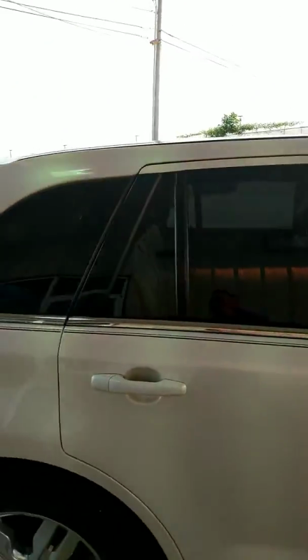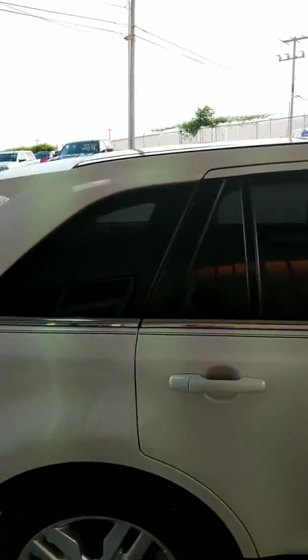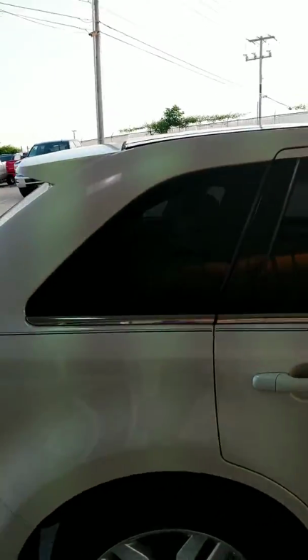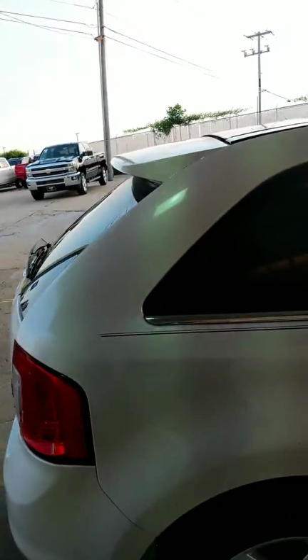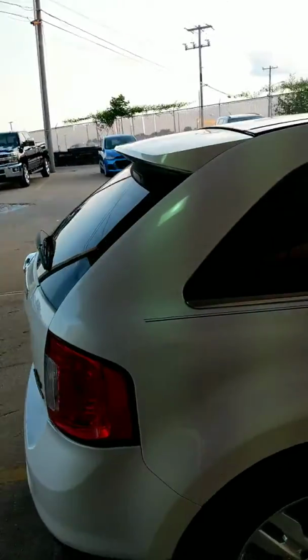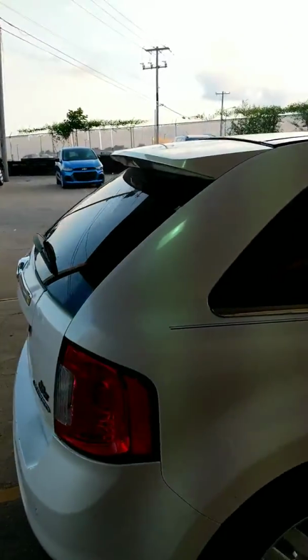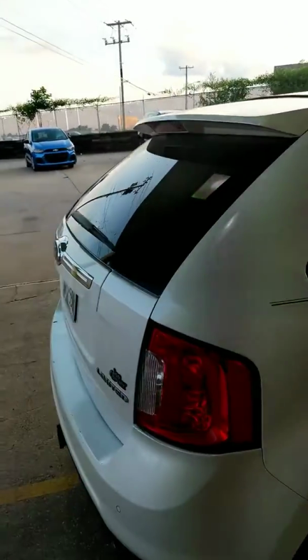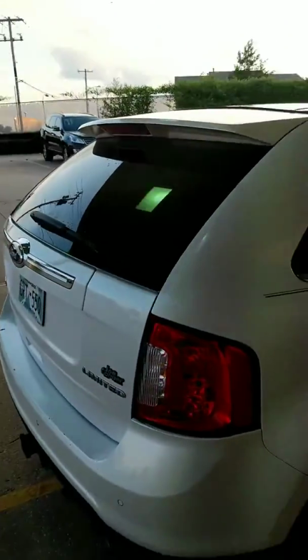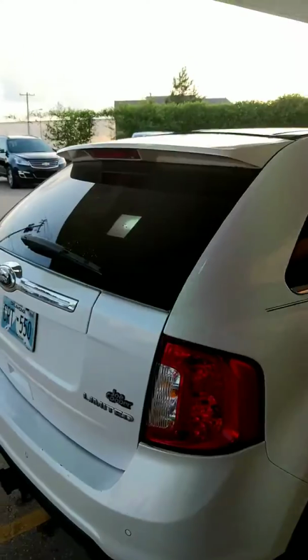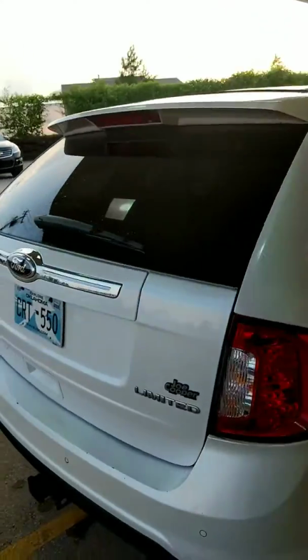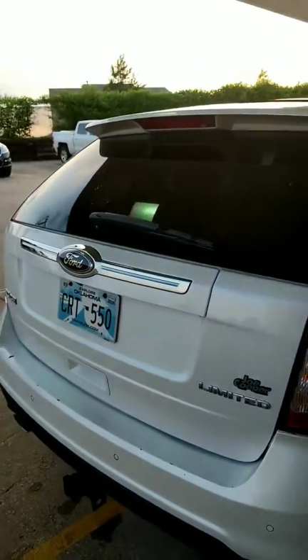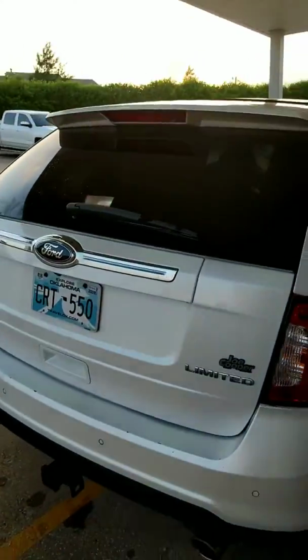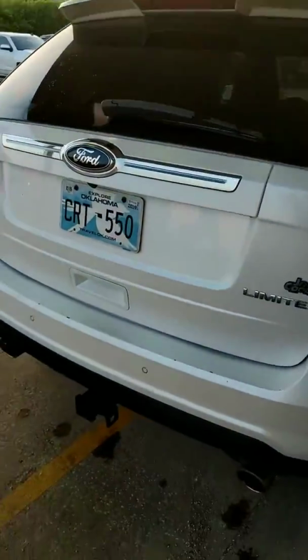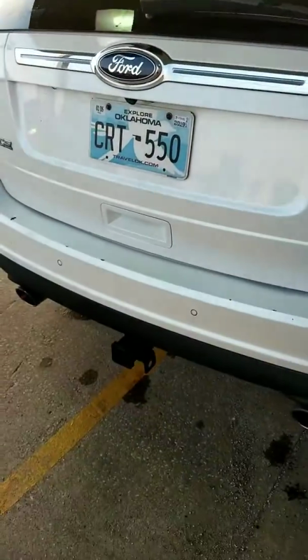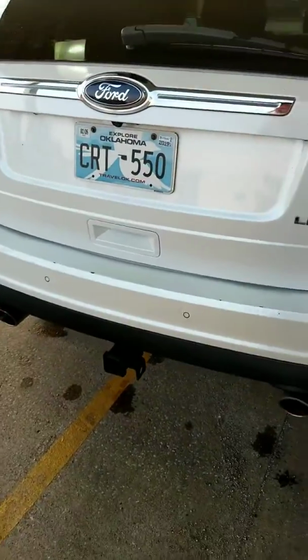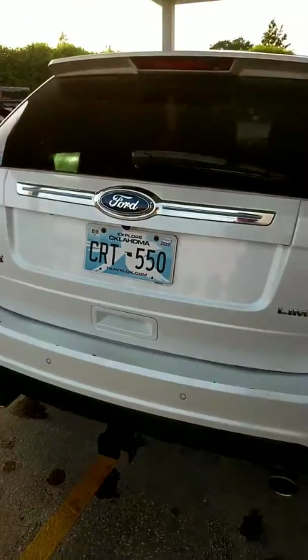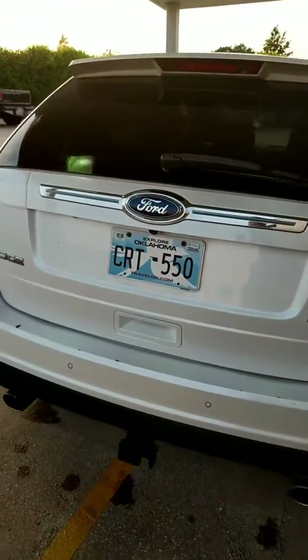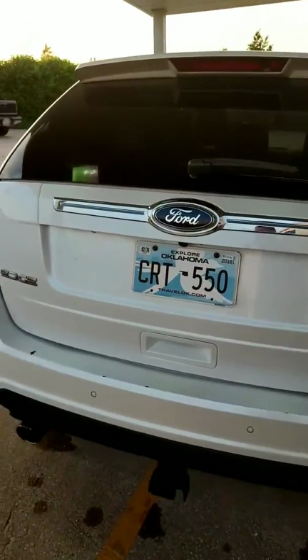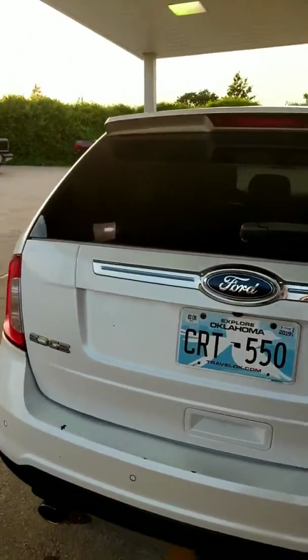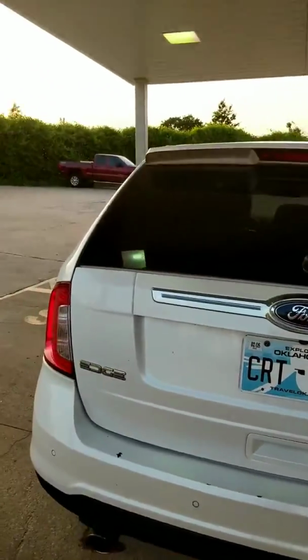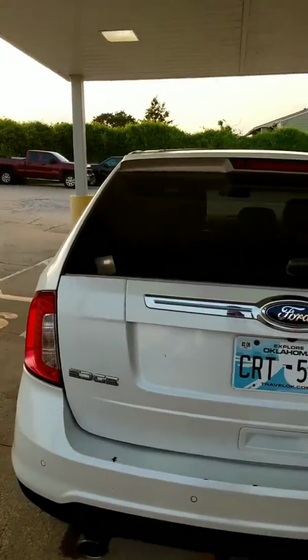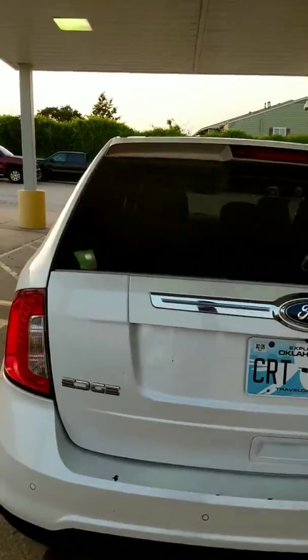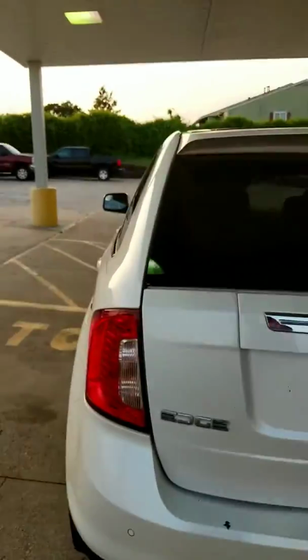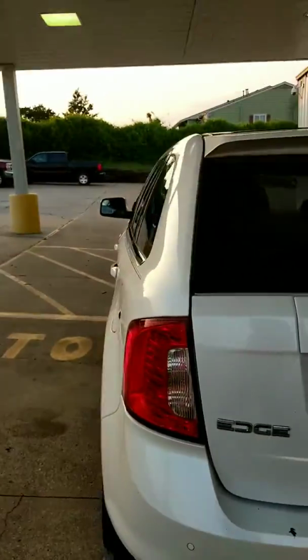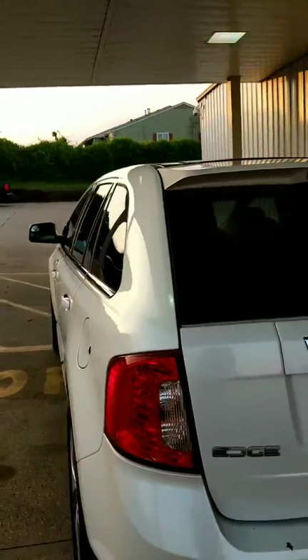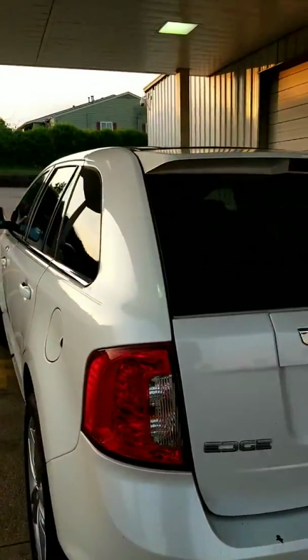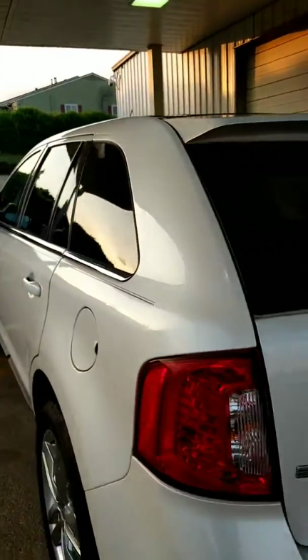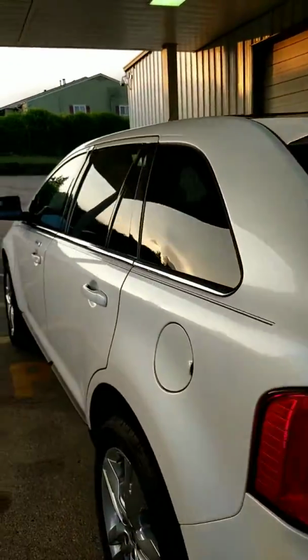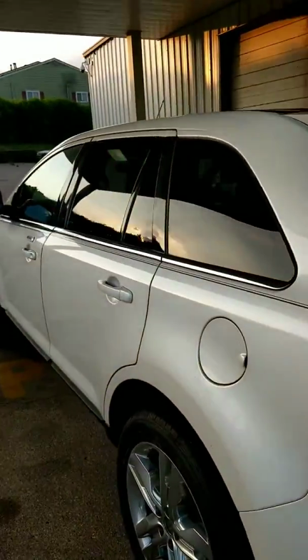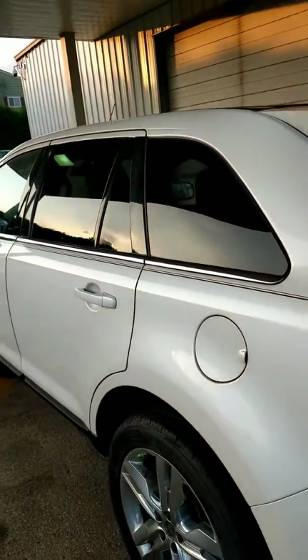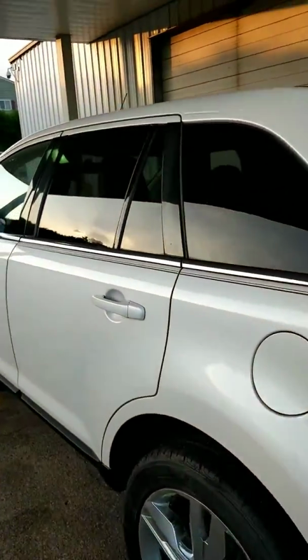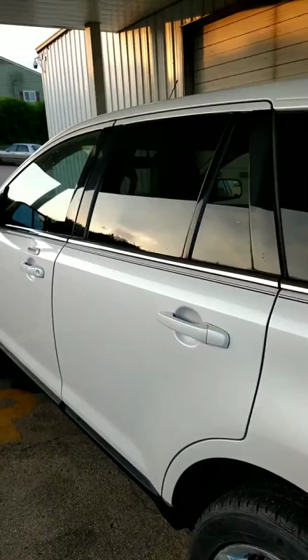This Edge is a little bit different than others because it's a limited edition, so it has a tow package, backup sensors, backup camera, navigation, panoramic sunroof, and leather heated seats.